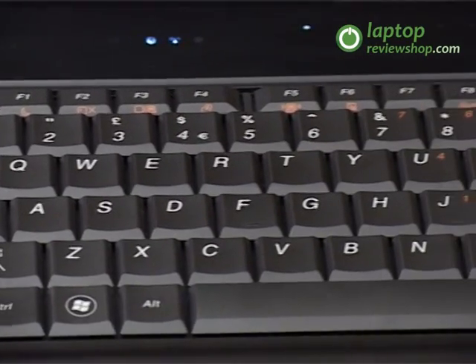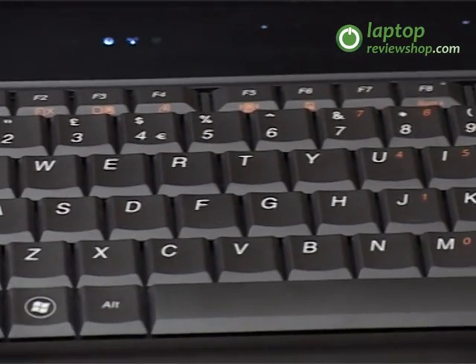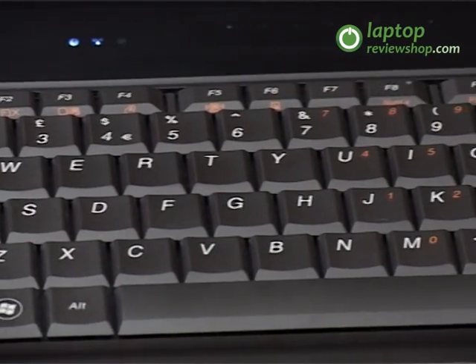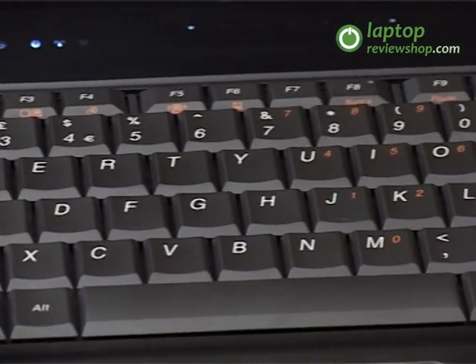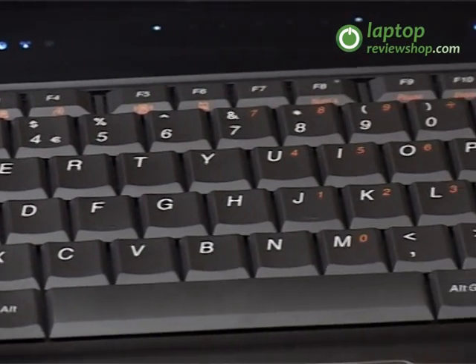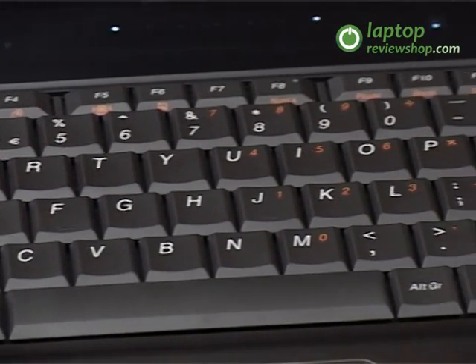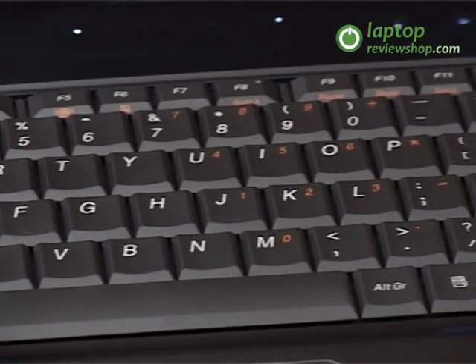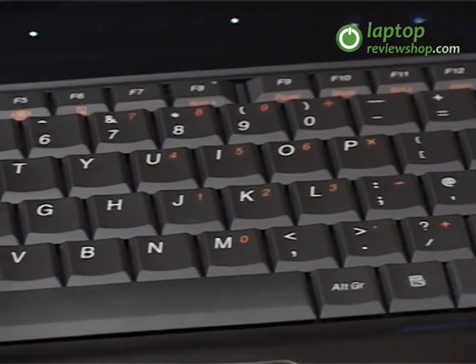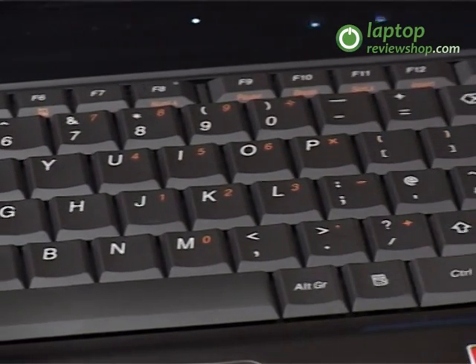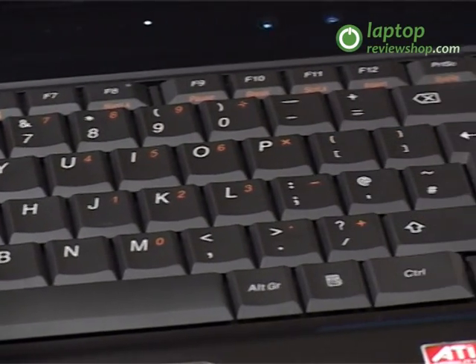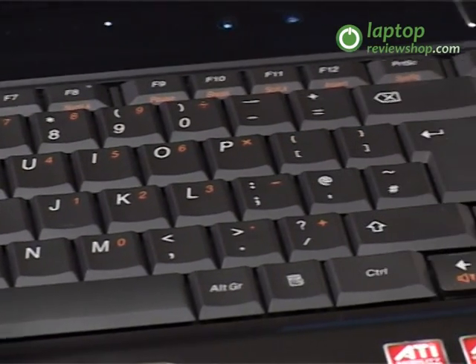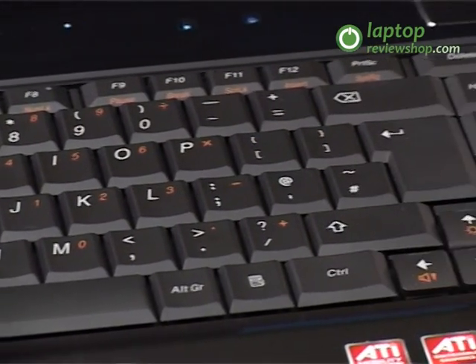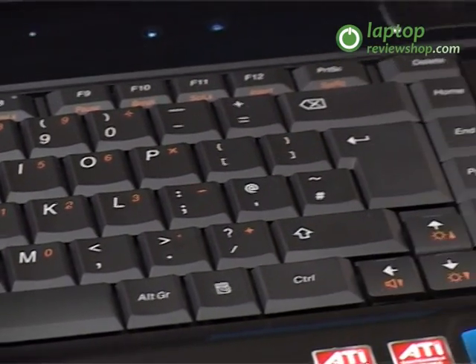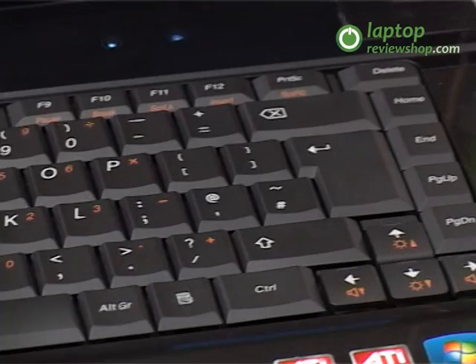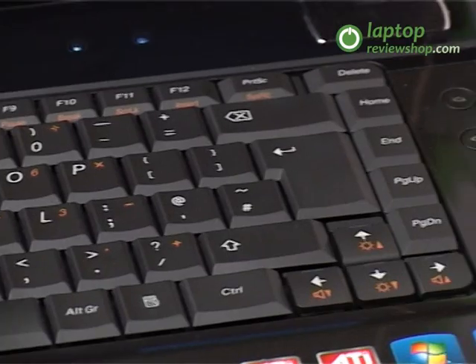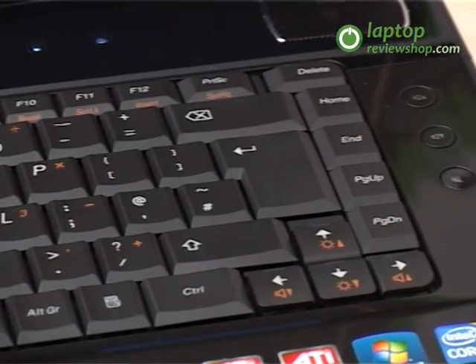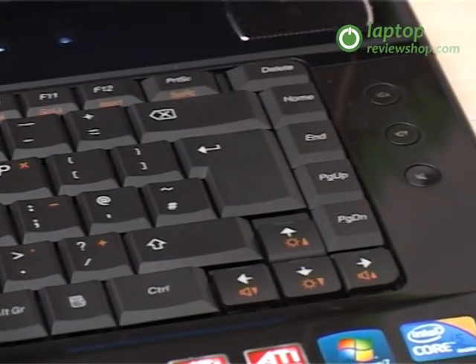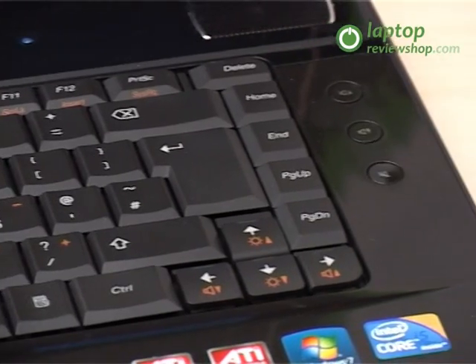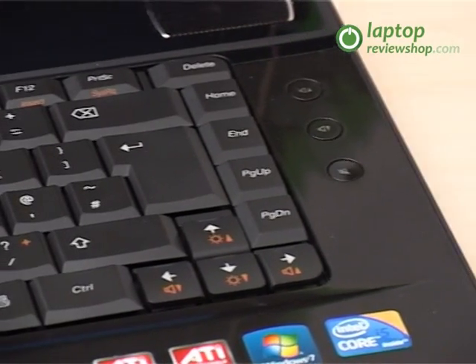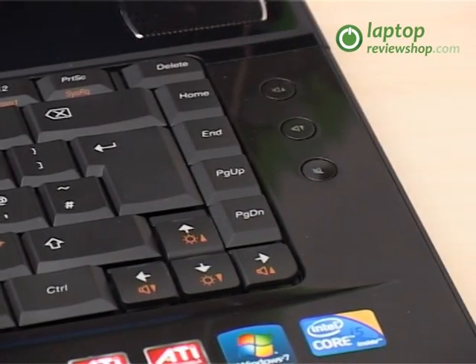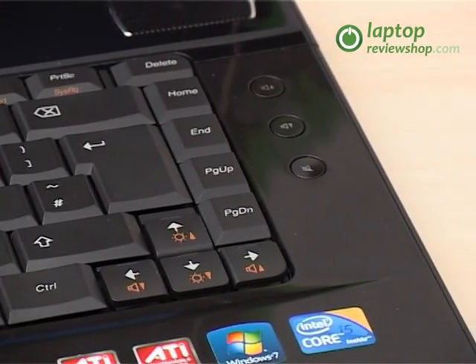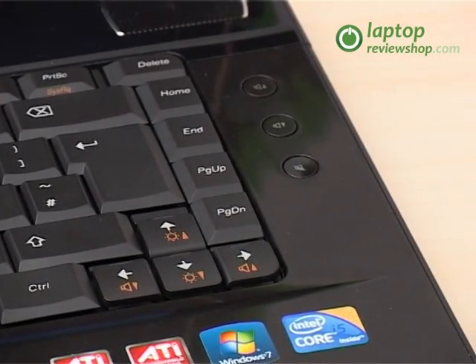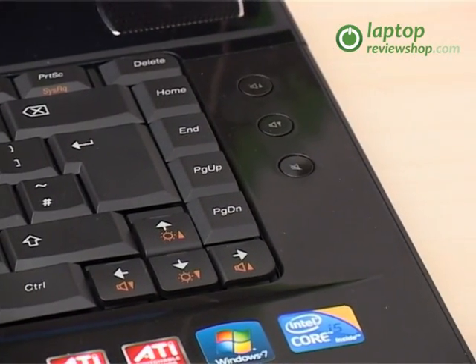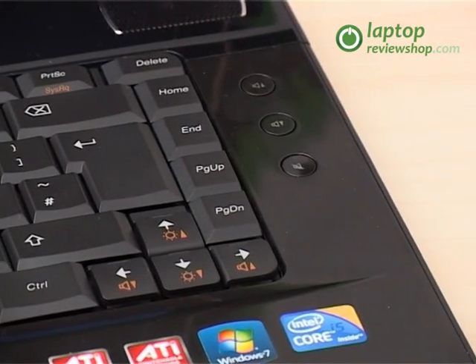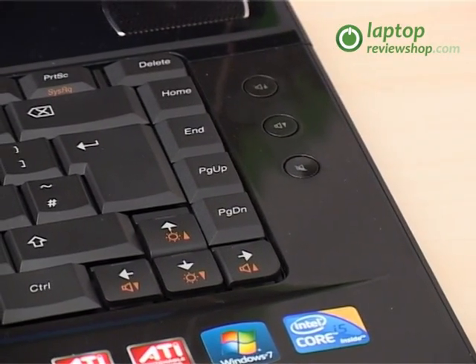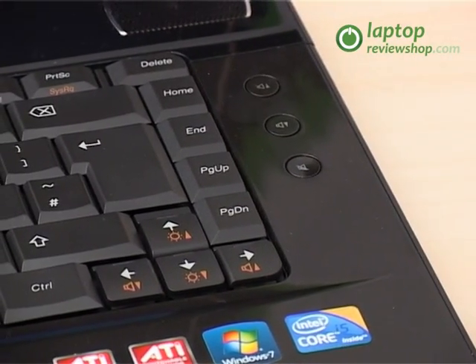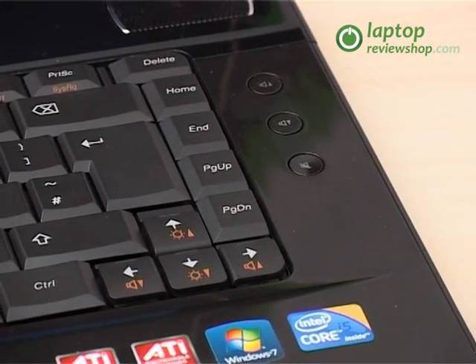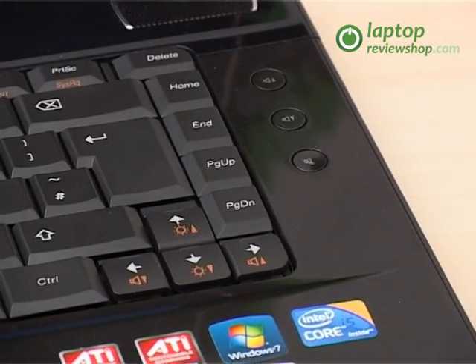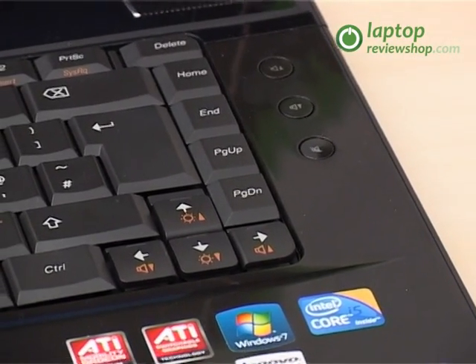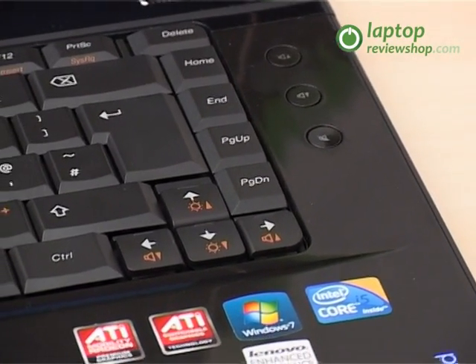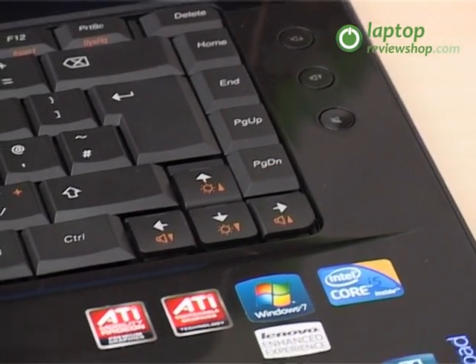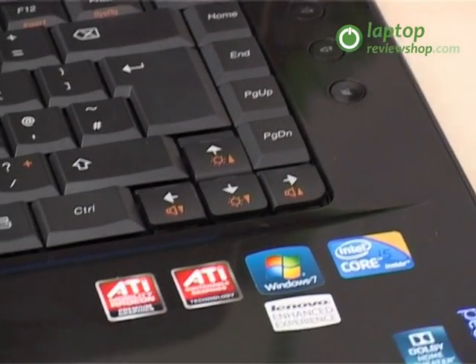The touchpad is large and responds well to touch, as do the mouse buttons, which offer an easy click range without being overly sensitive.